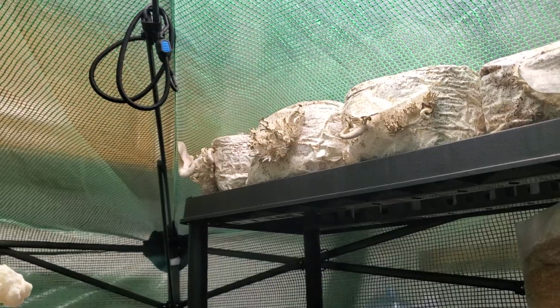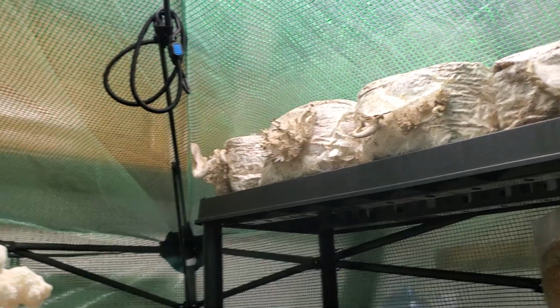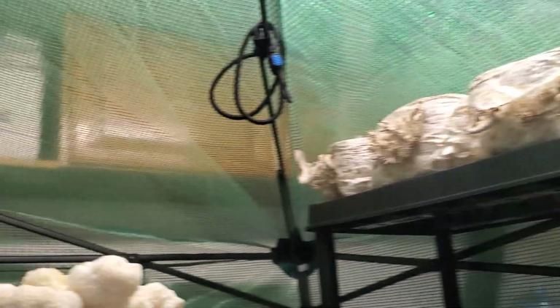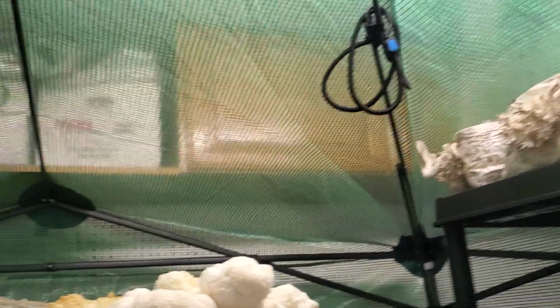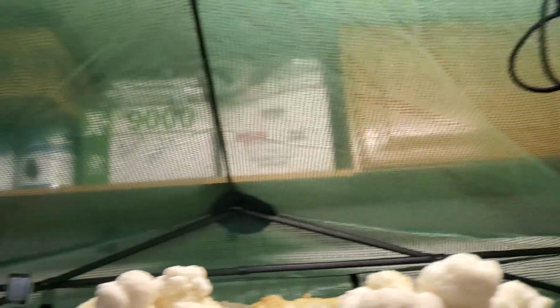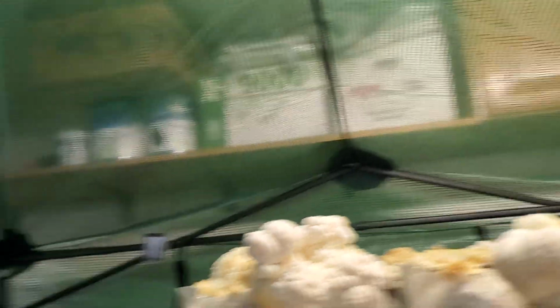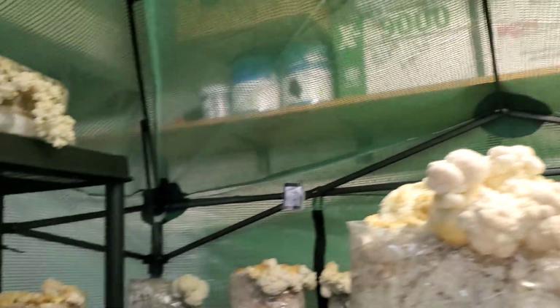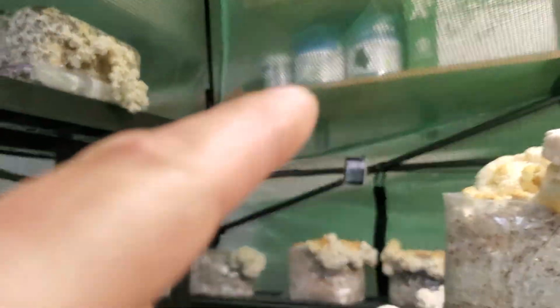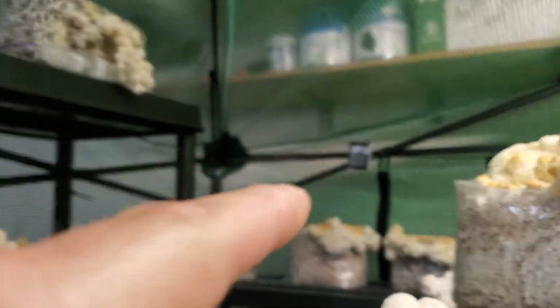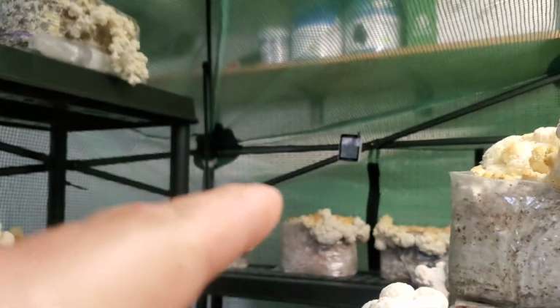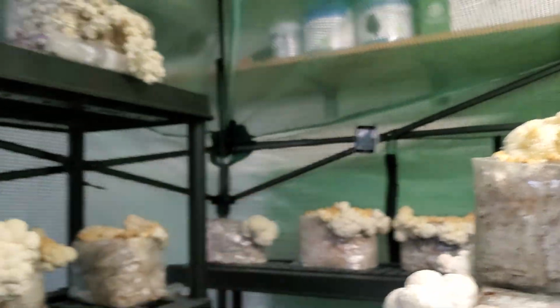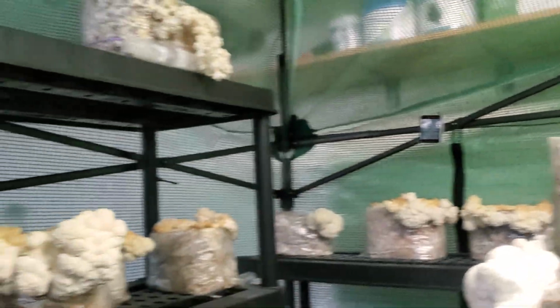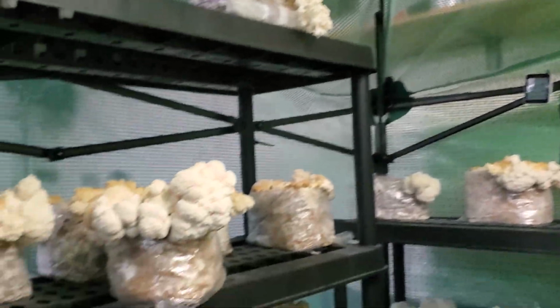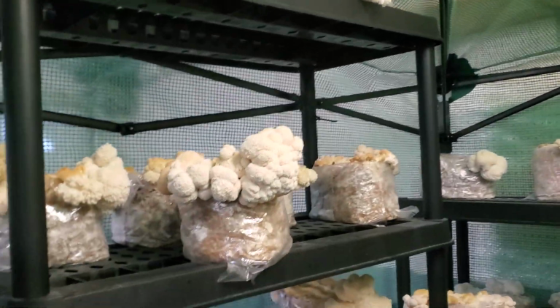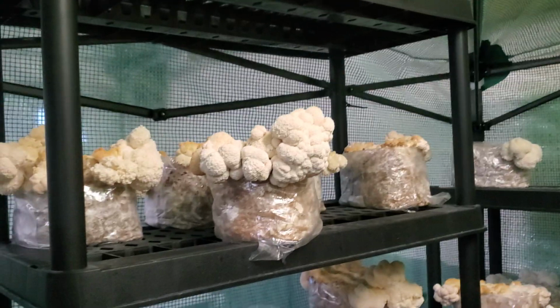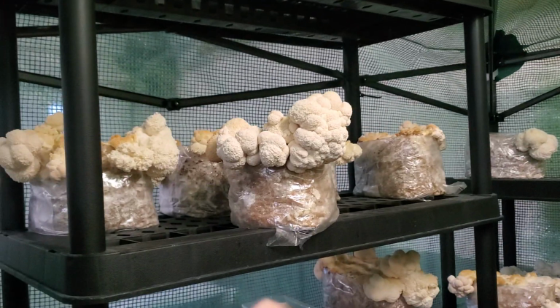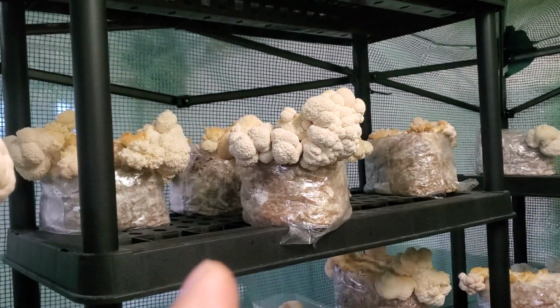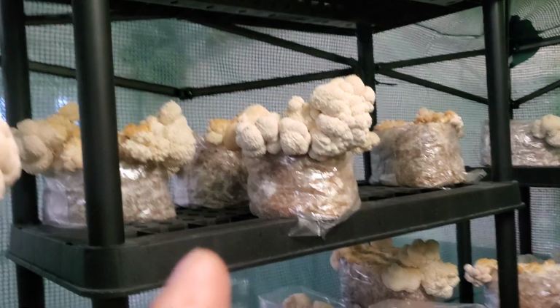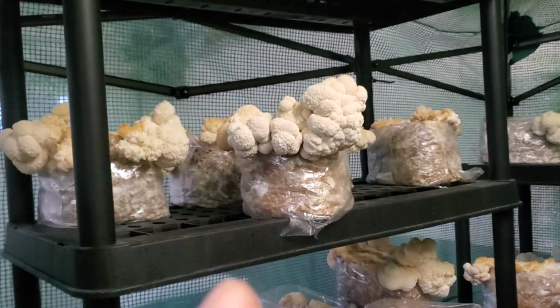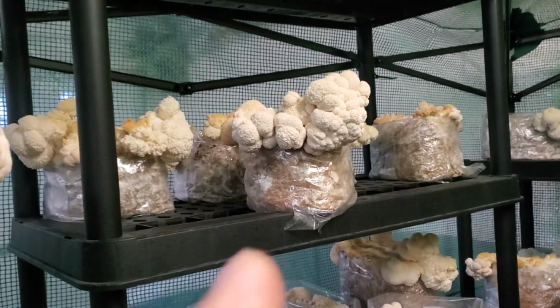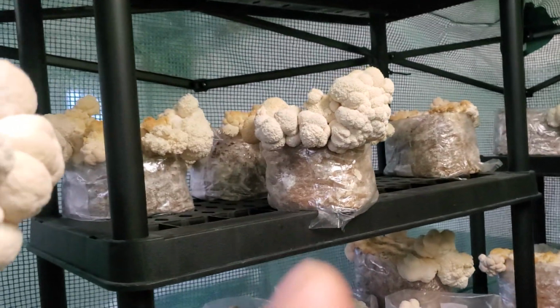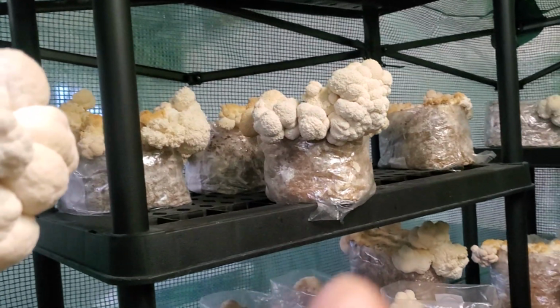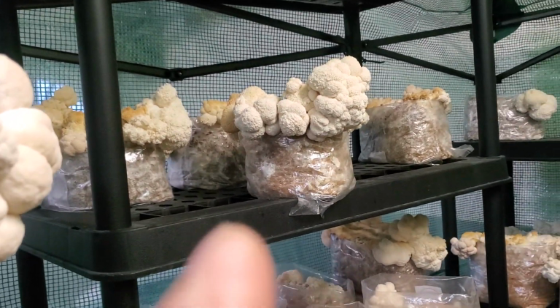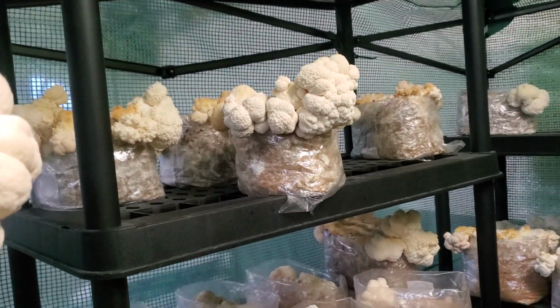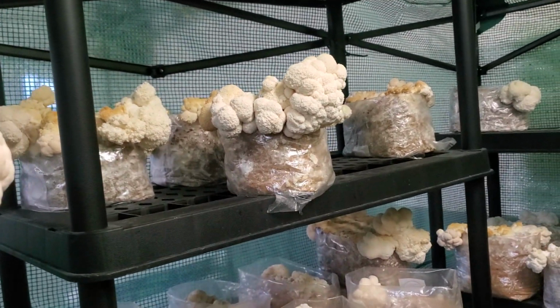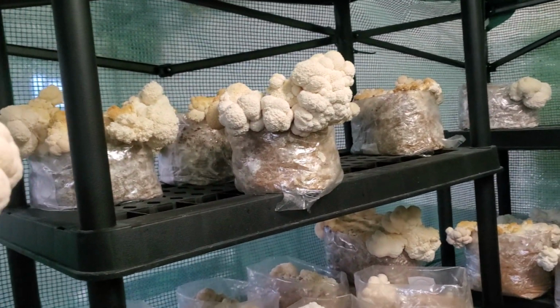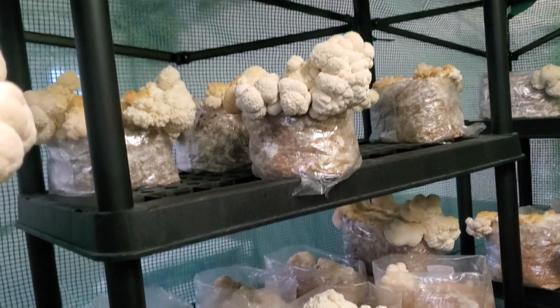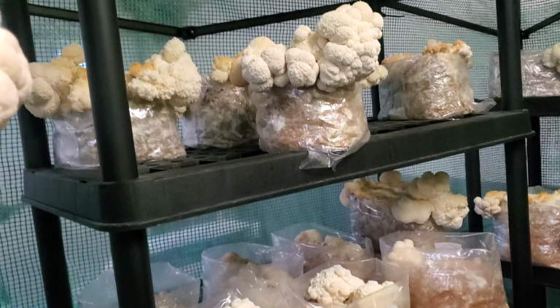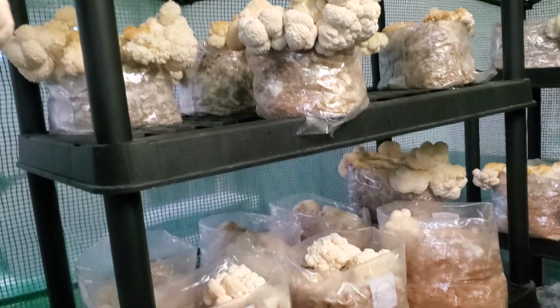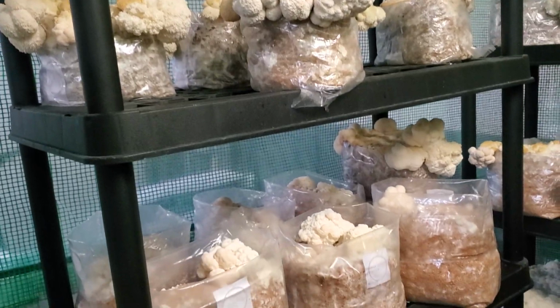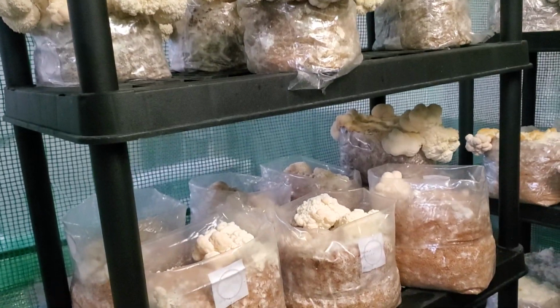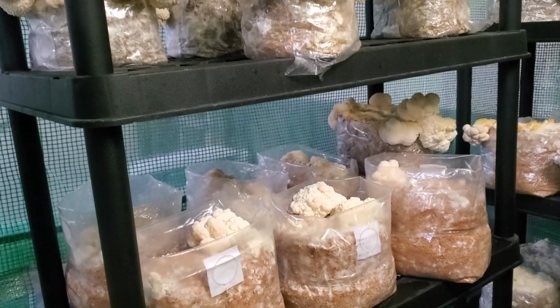Doing some weird stuff up there — CO2 might be a bit high for them. It looks like it's at 1300 right now. Just turned the fan off, need to get it back on. Trying to keep the noise down.